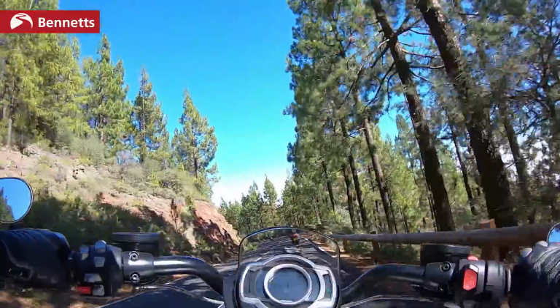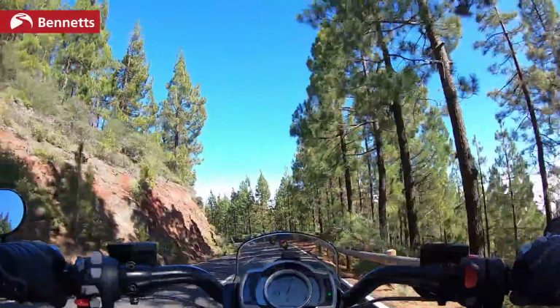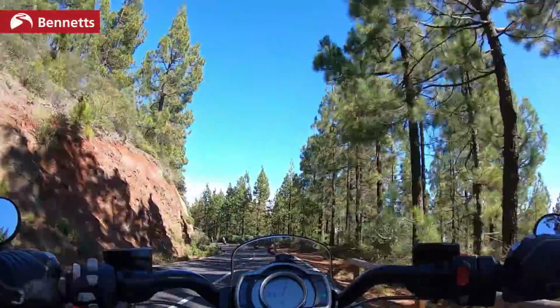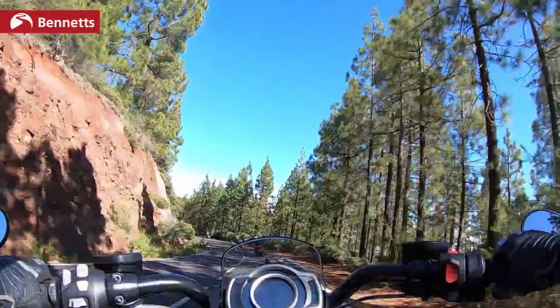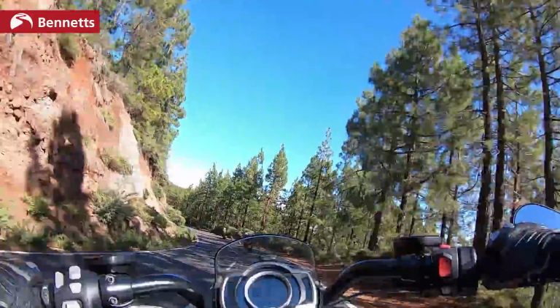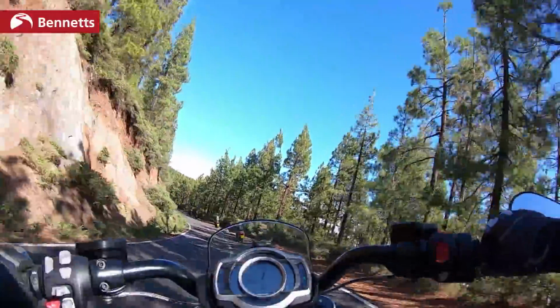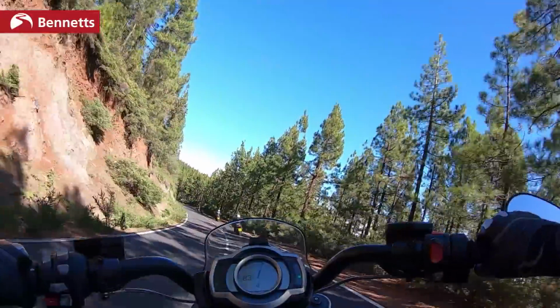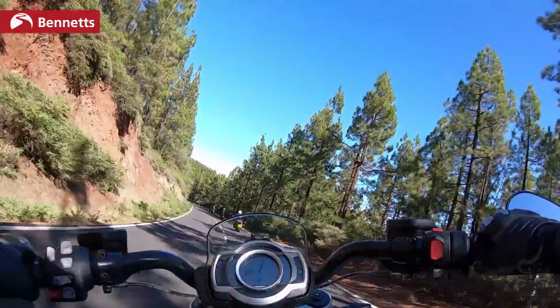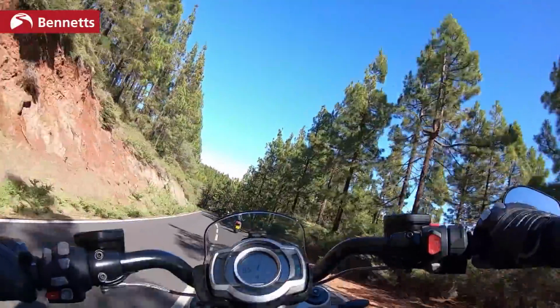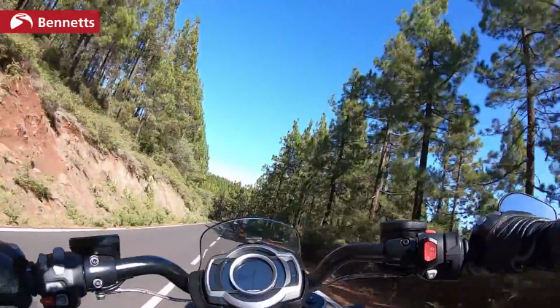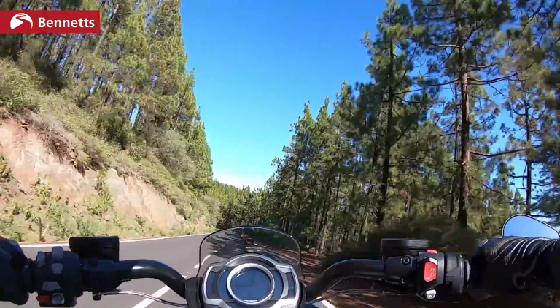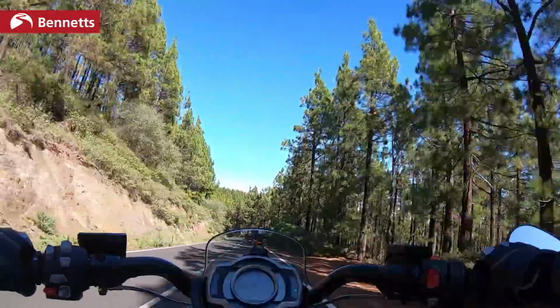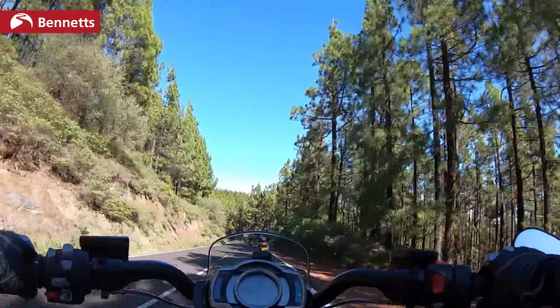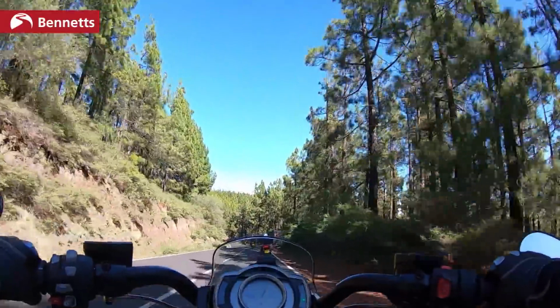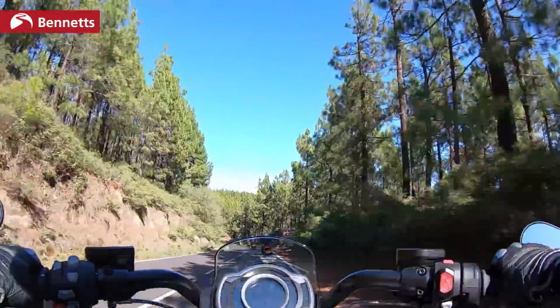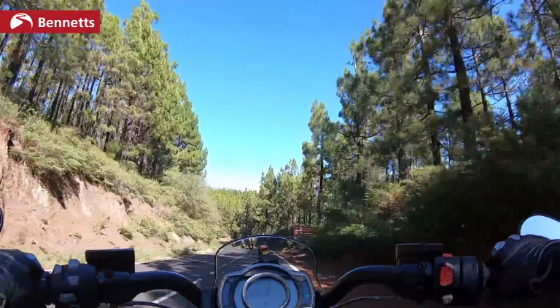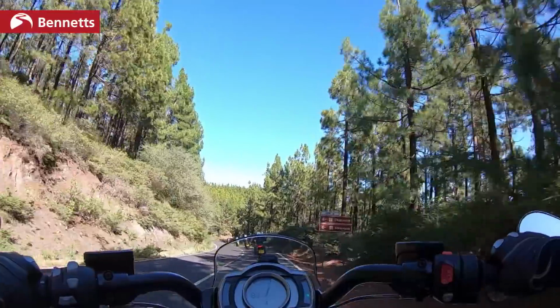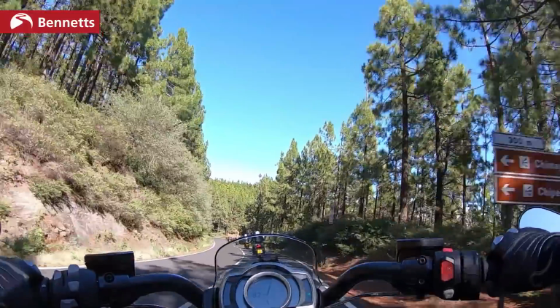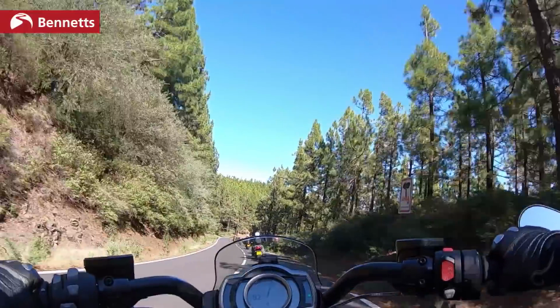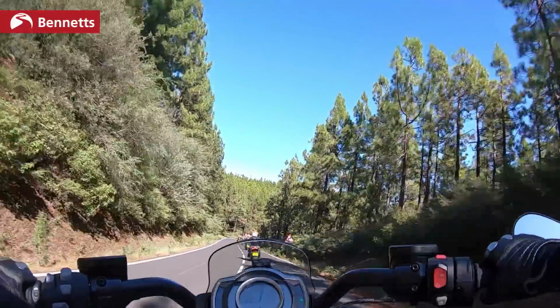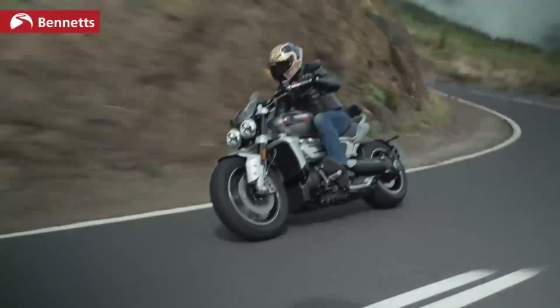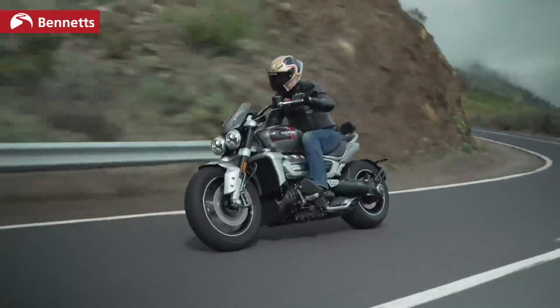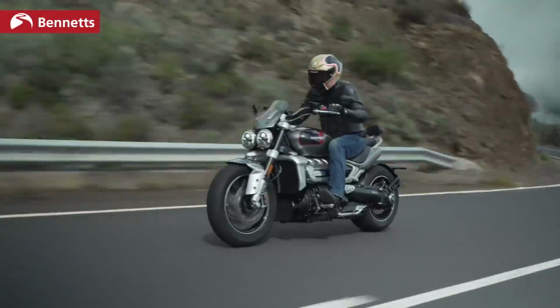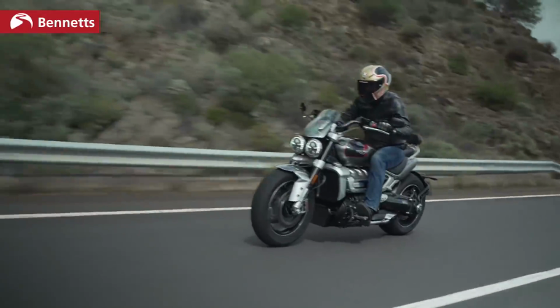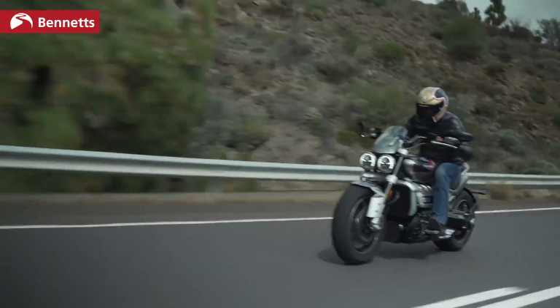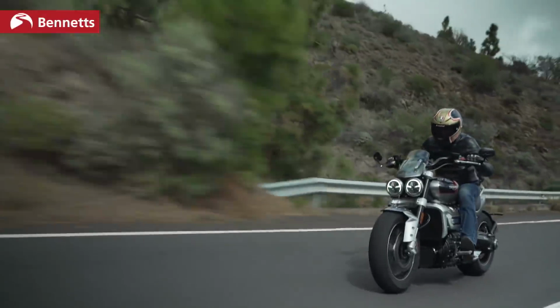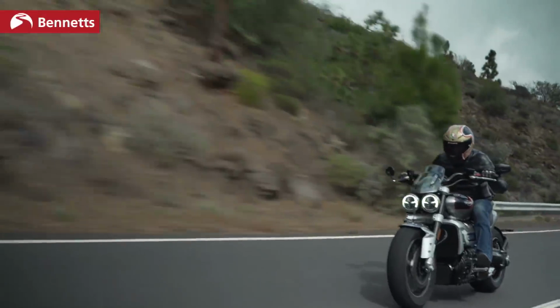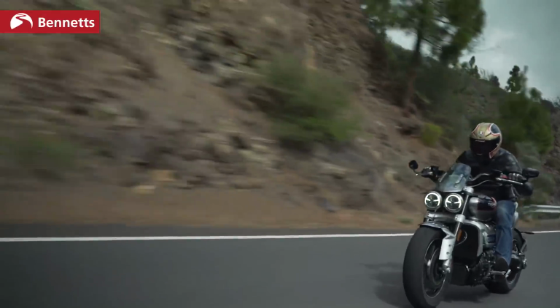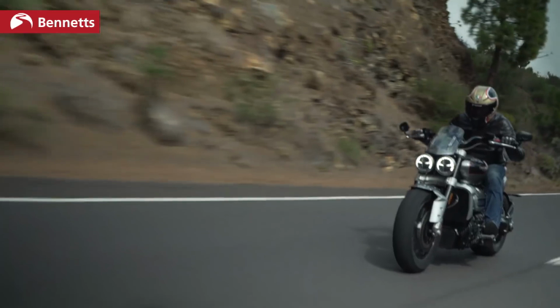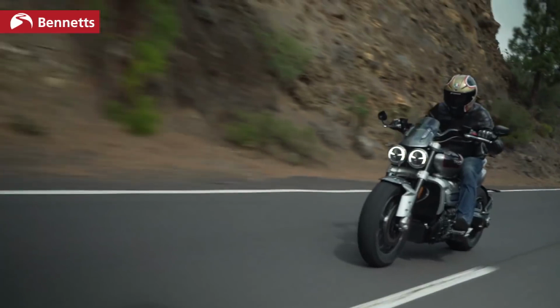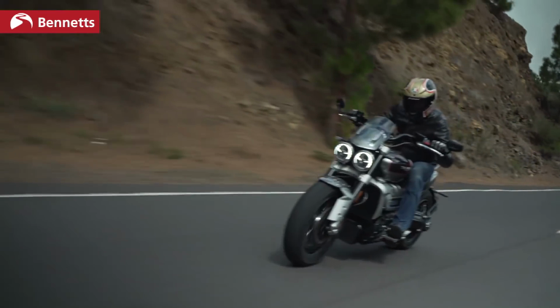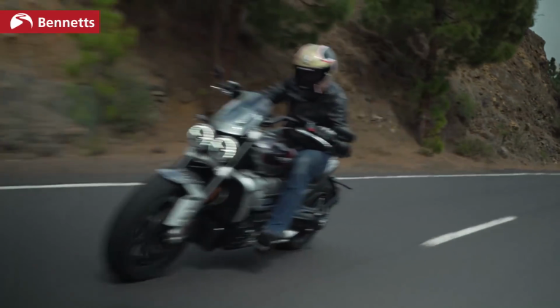It makes riding enjoyable. You feel the engine beneath you — I'm not saying it's vibey, but you just feel part of it. It's got soul.